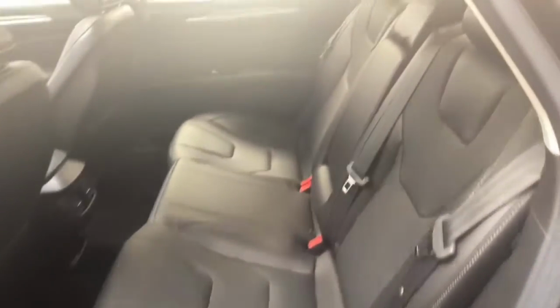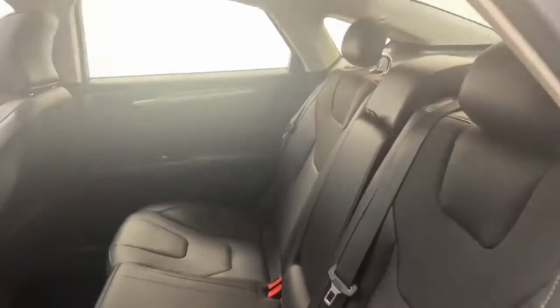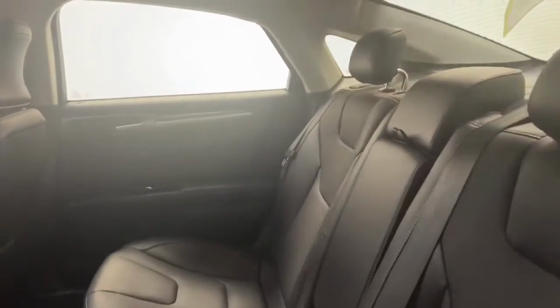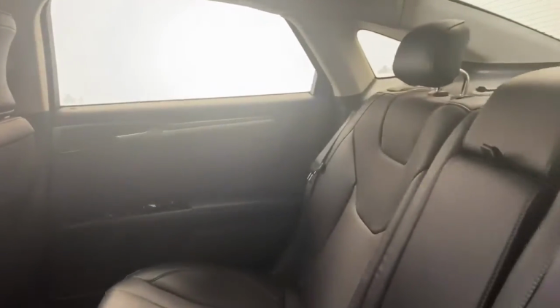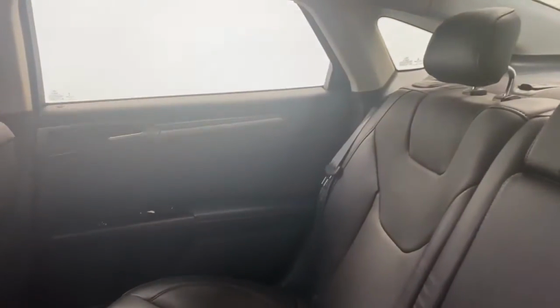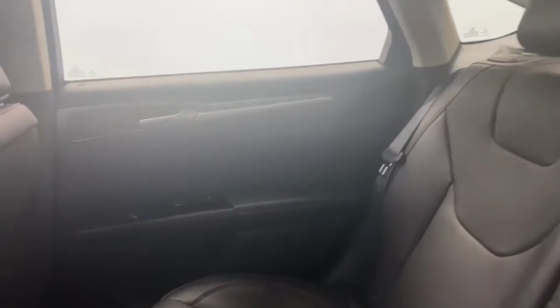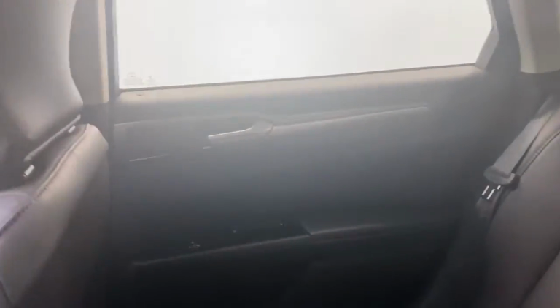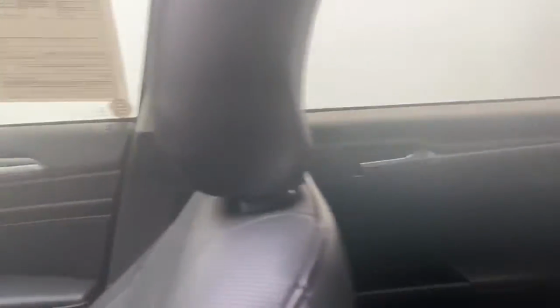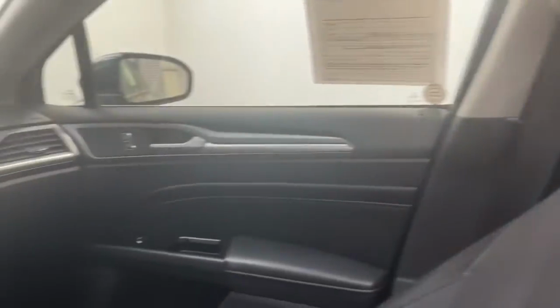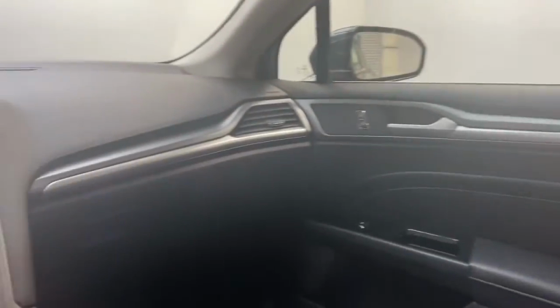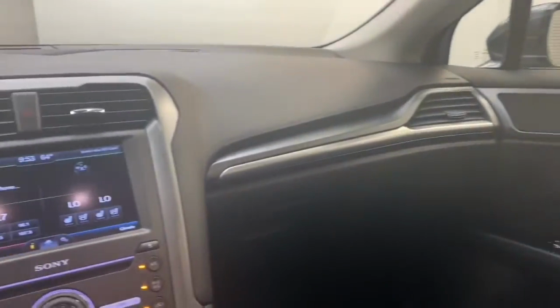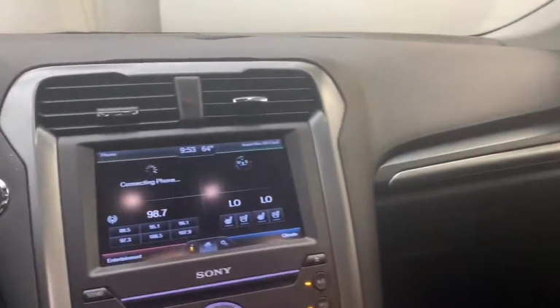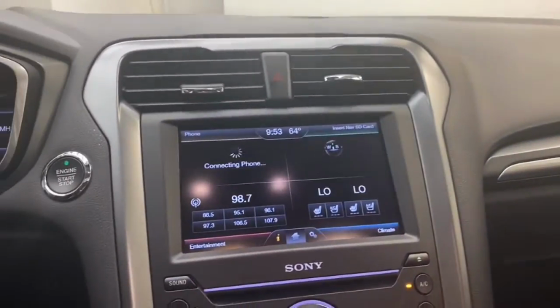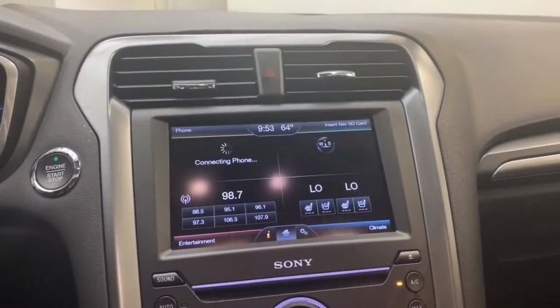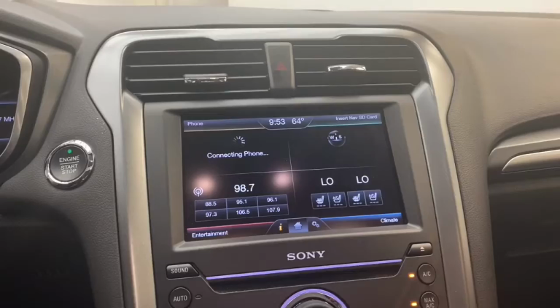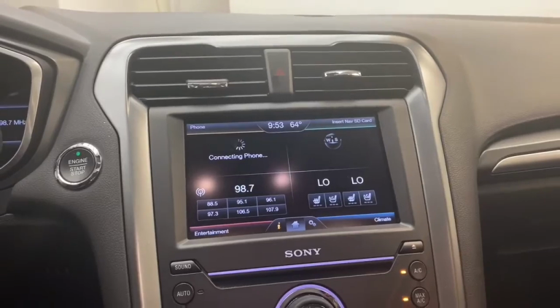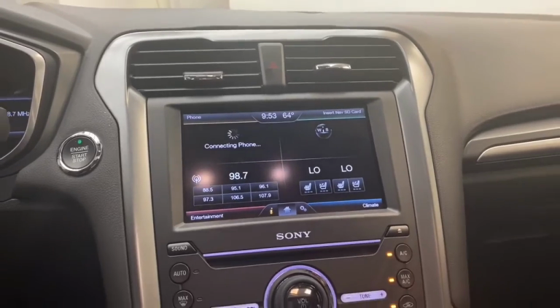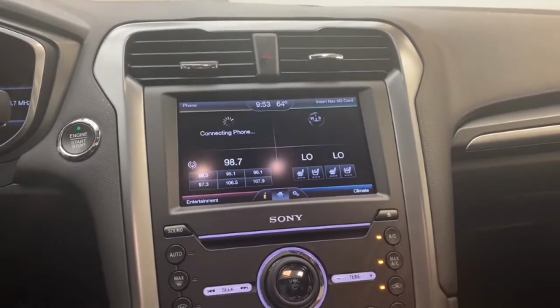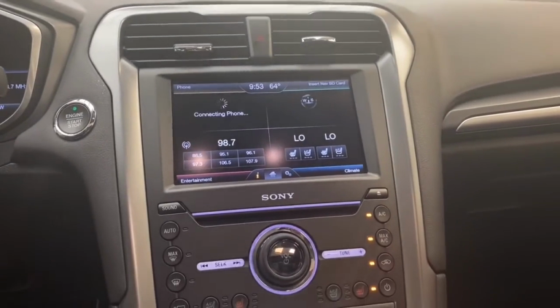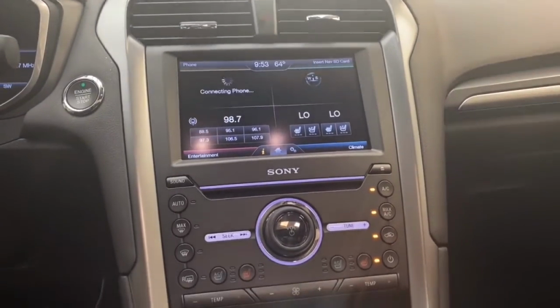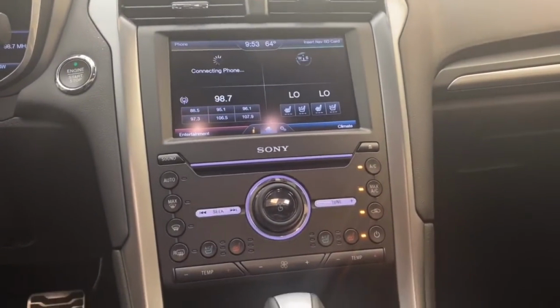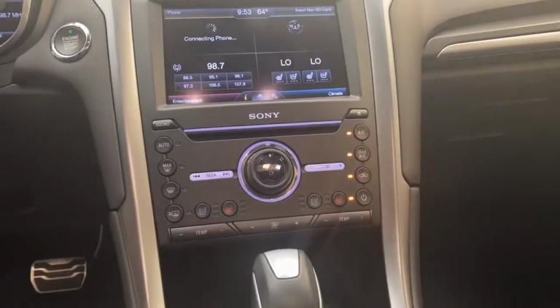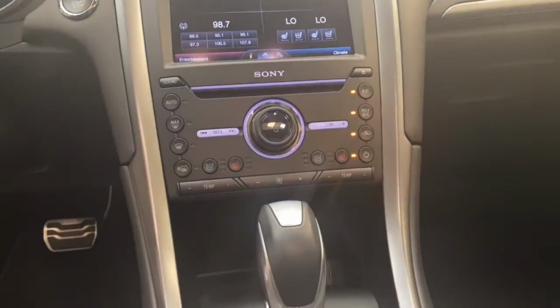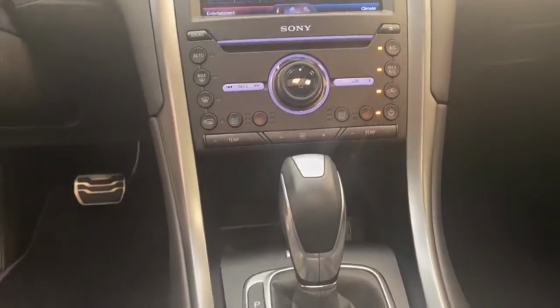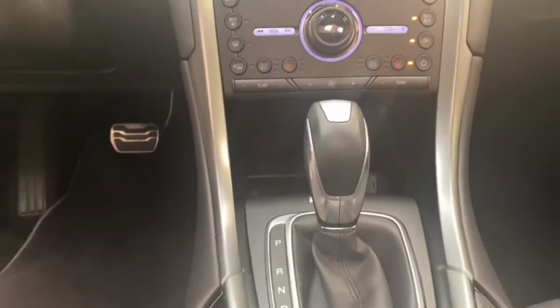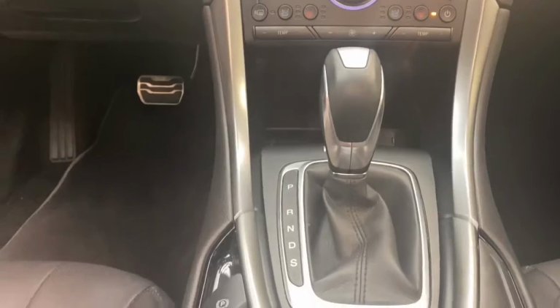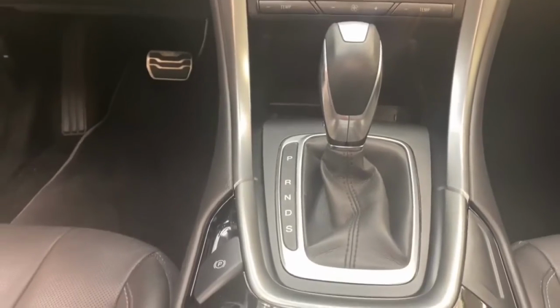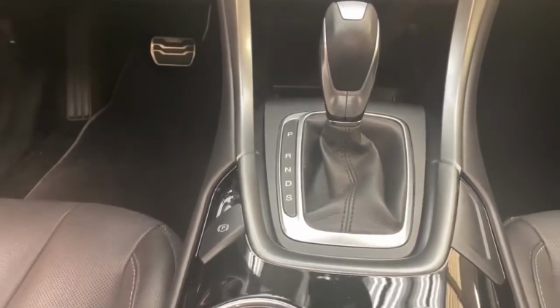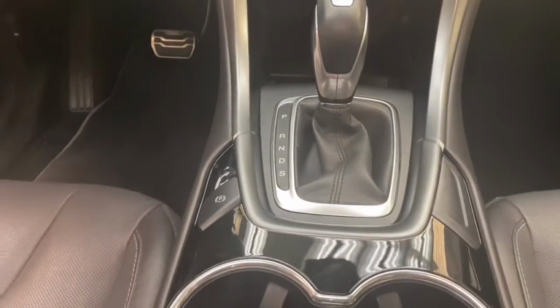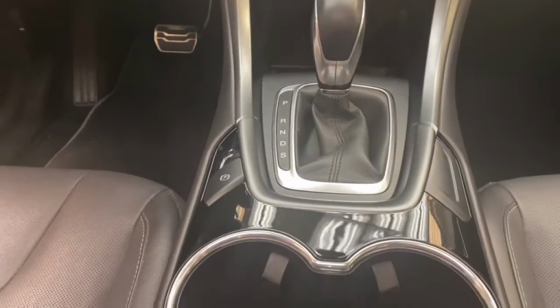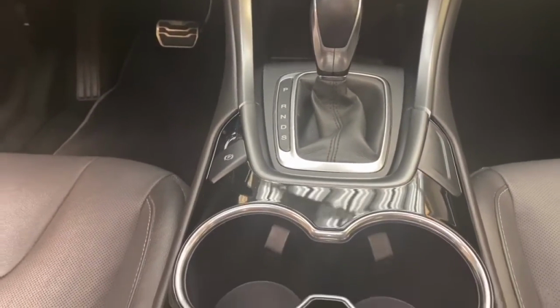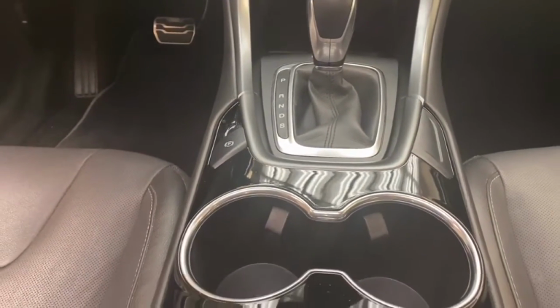Inside you'll find comfortable leather seating for five, with front heated seats and push-to-start technology. Steering wheel mounted audio controls will keep everything at your fingertips, and the 8-inch LCD display with Bluetooth technology will keep you connected on the road.